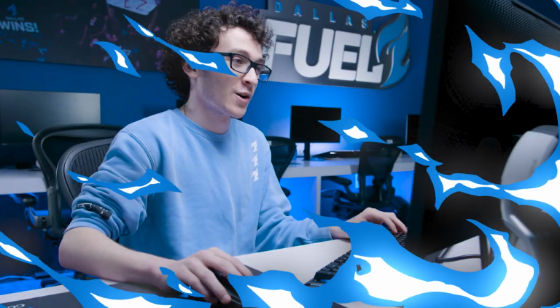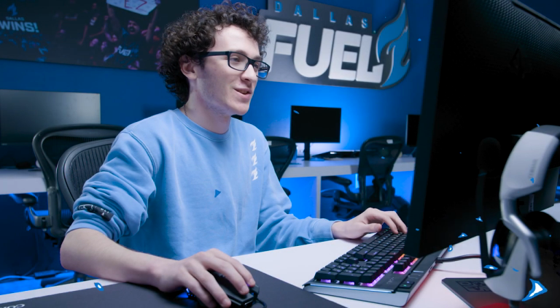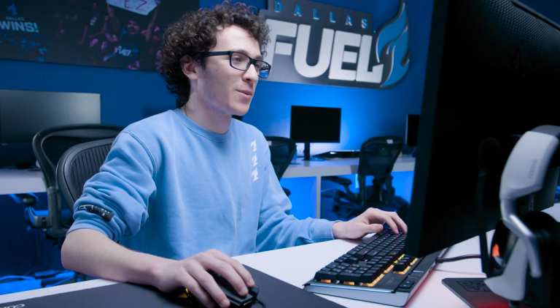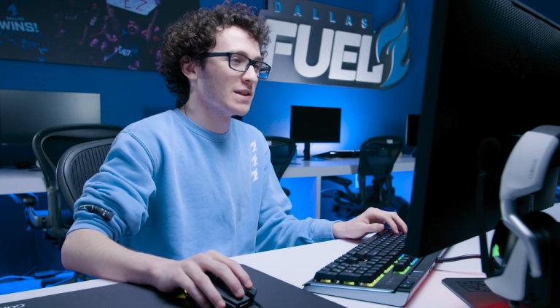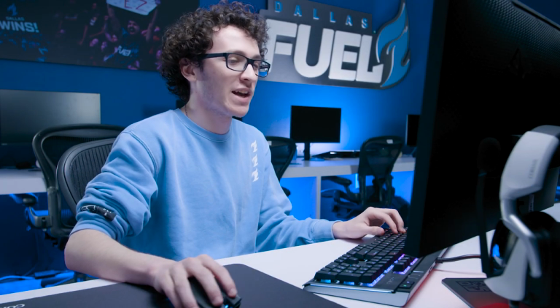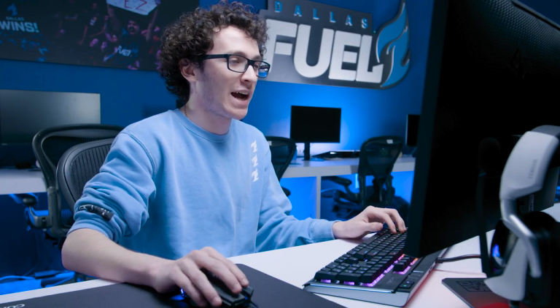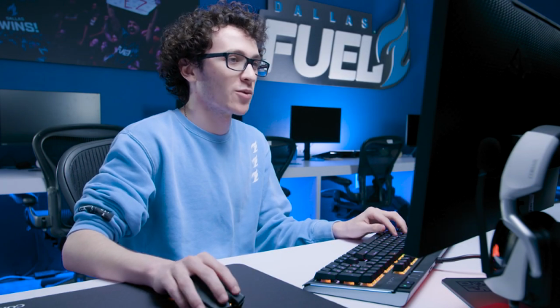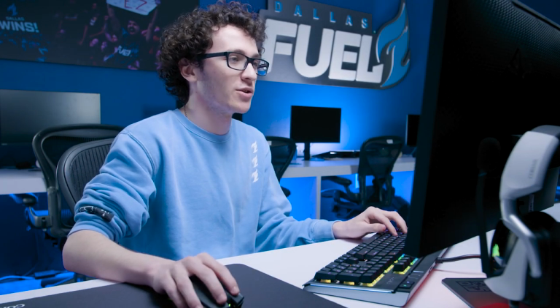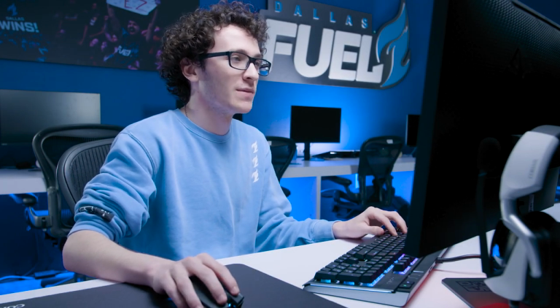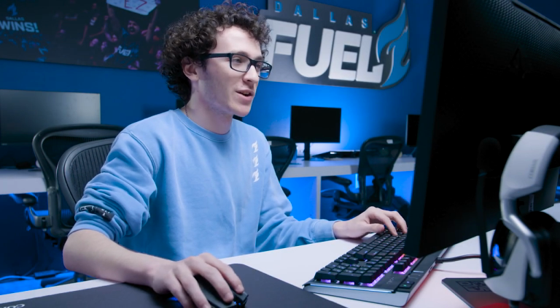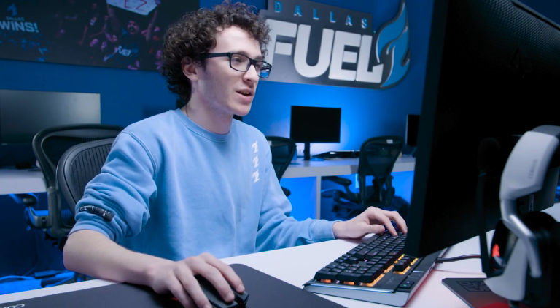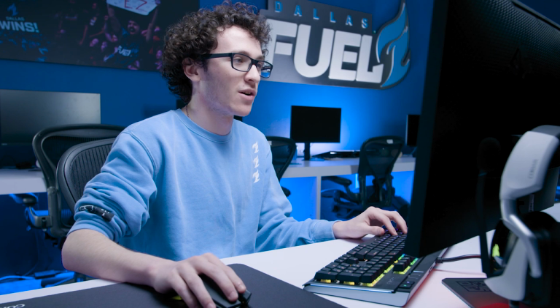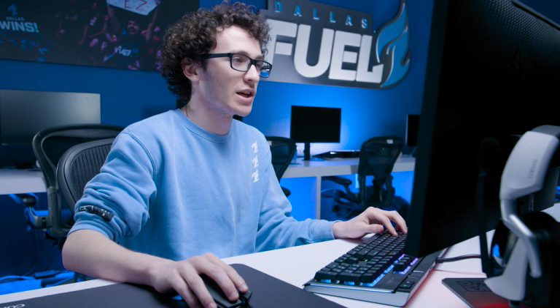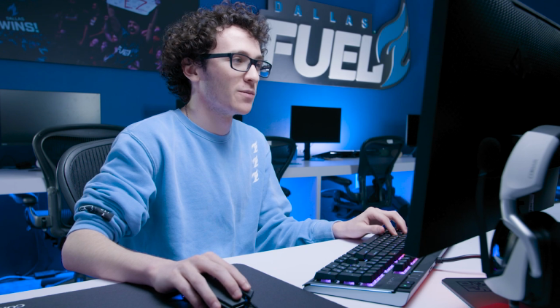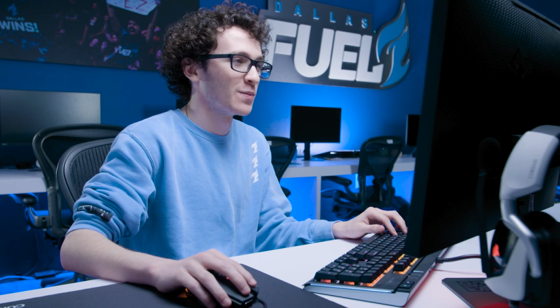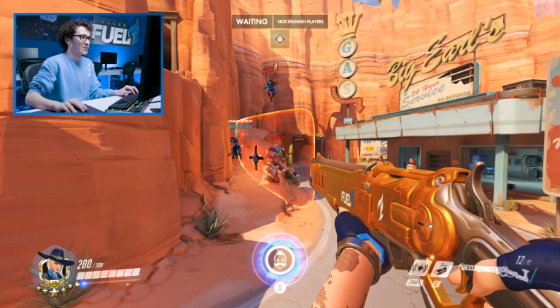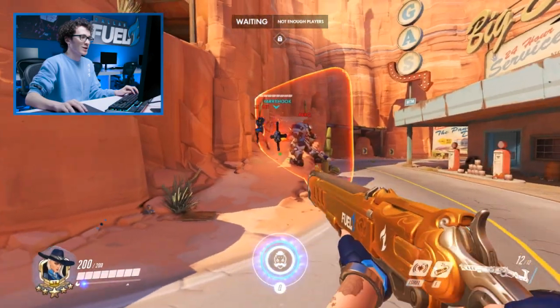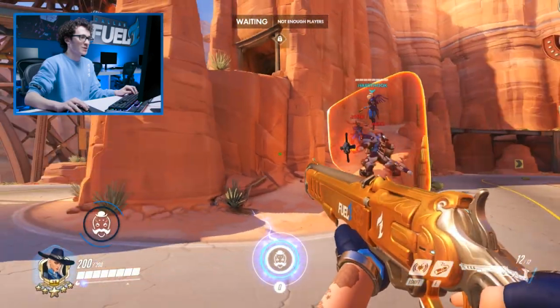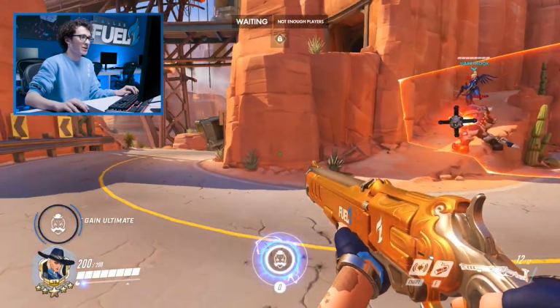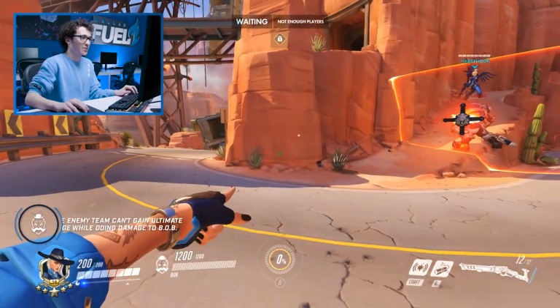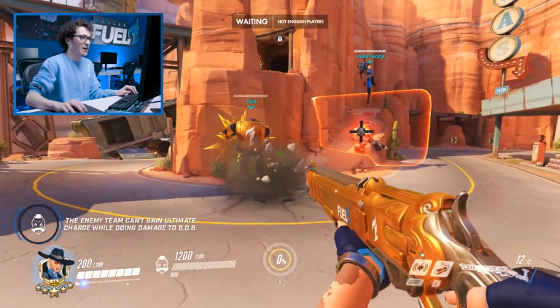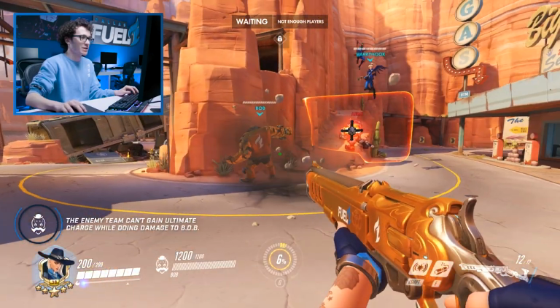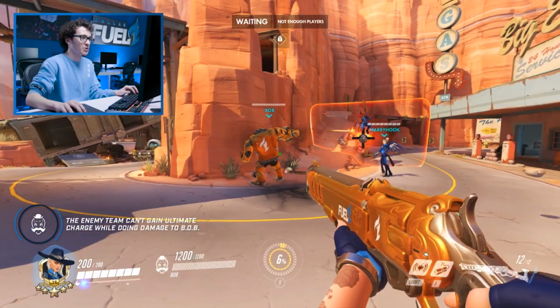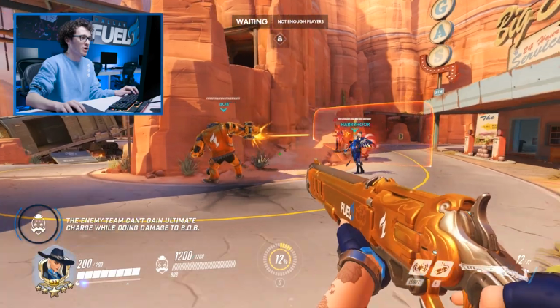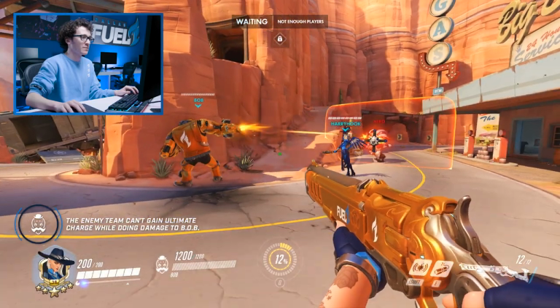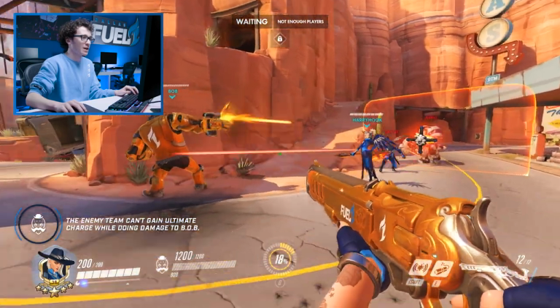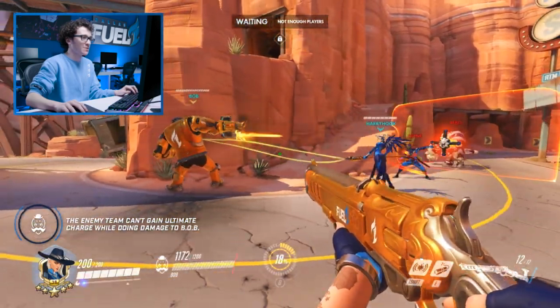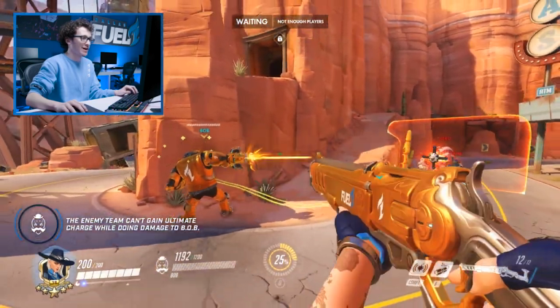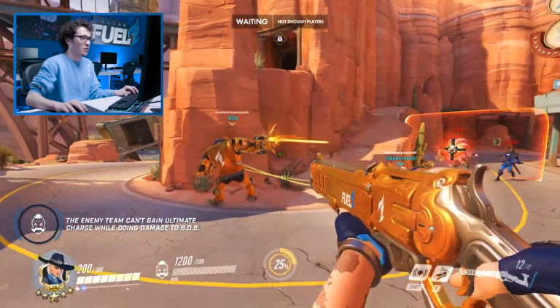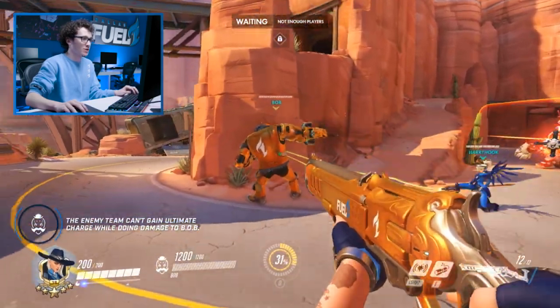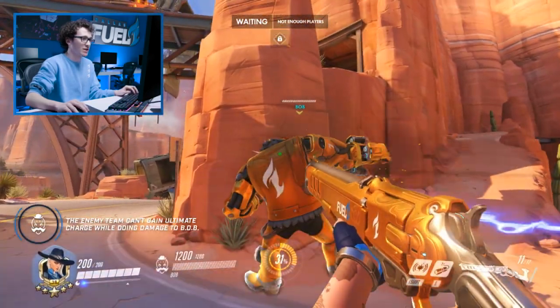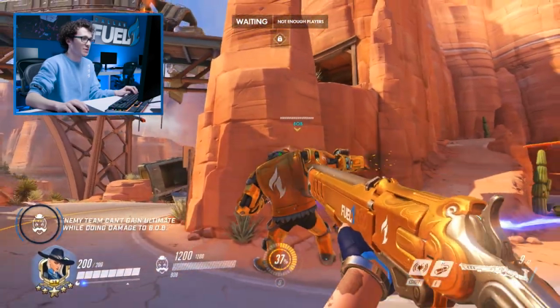Another thing that's unique about Bob is he essentially acts as another player on your team, so characters like Mercy or Ana can use their abilities on him. For example, Mercy, when Bob comes out, is able to damage boost or heal him. And the enemy team can't actually get ult charge from dealing damage to him.